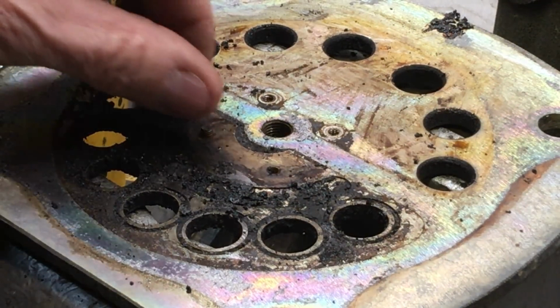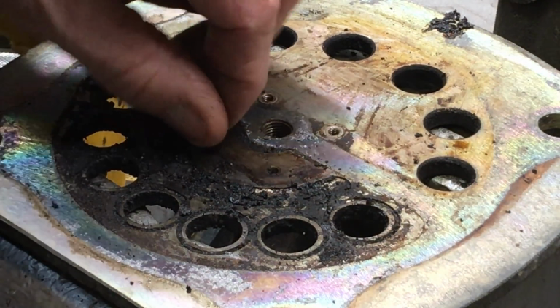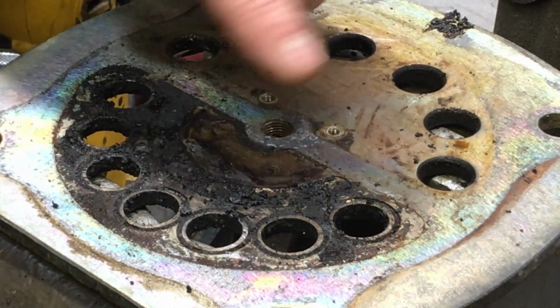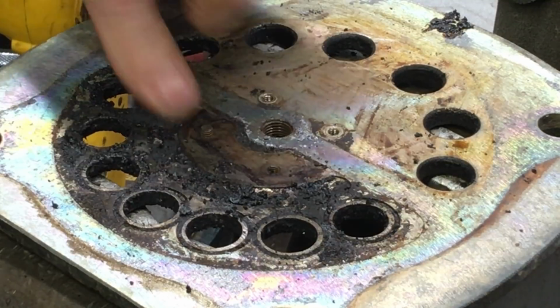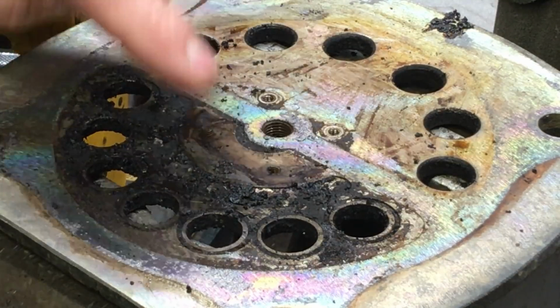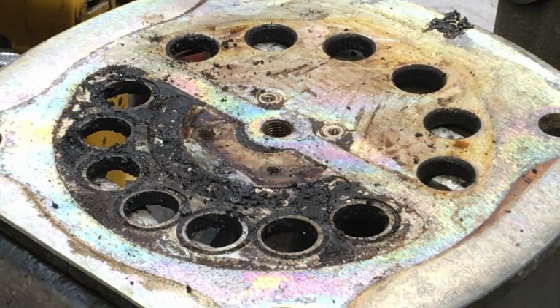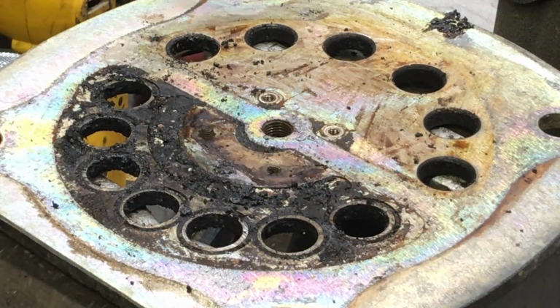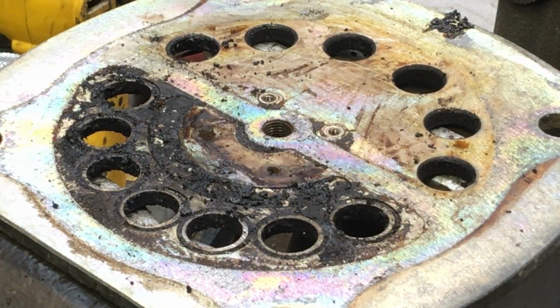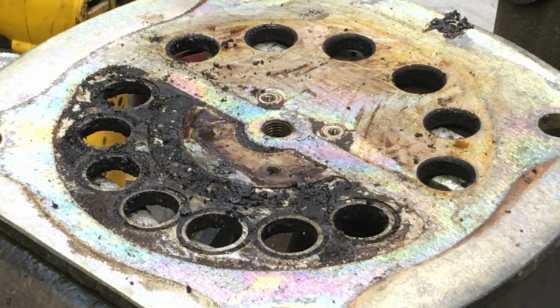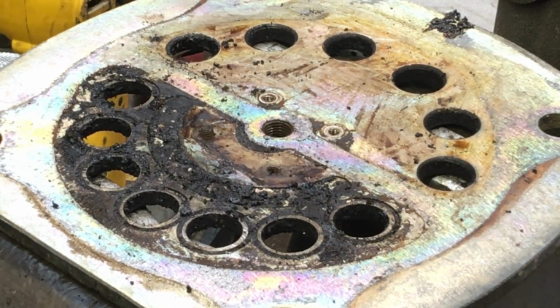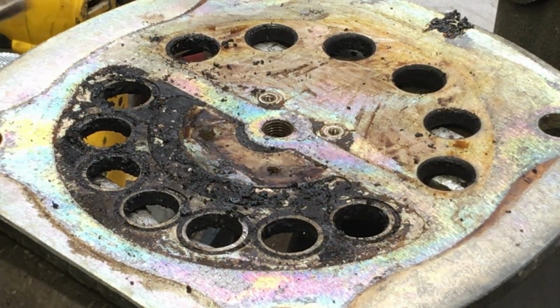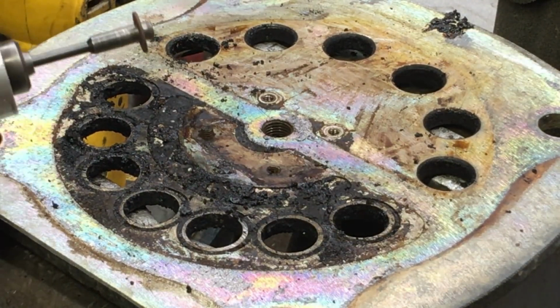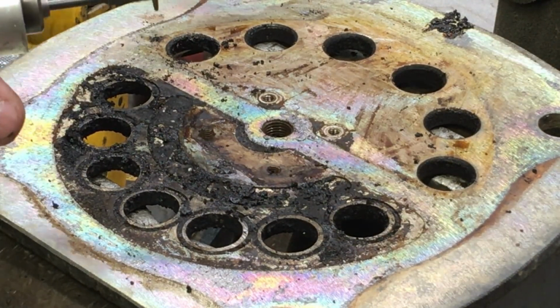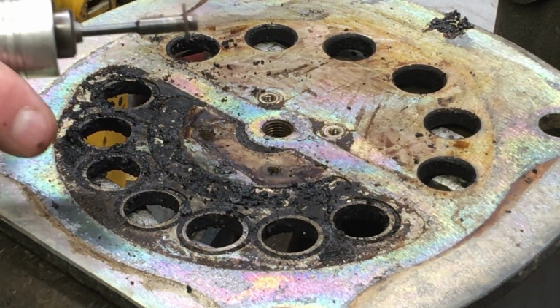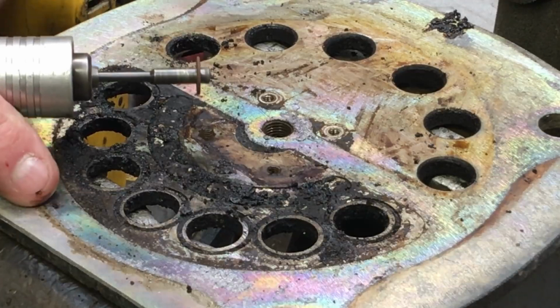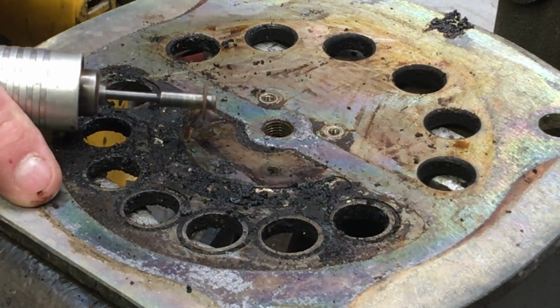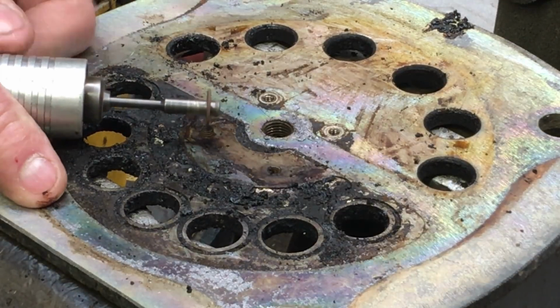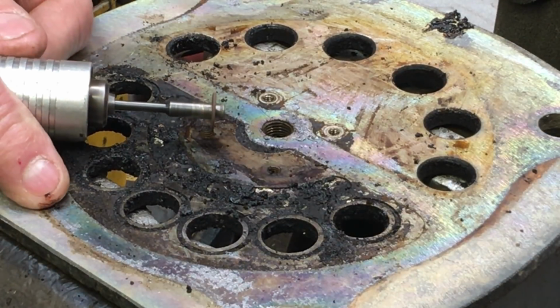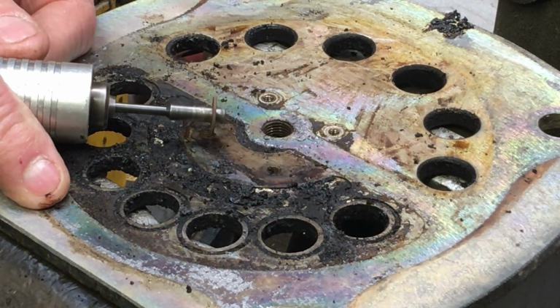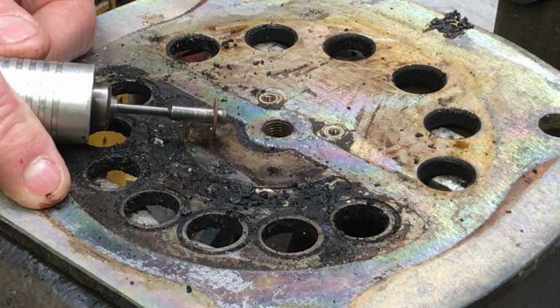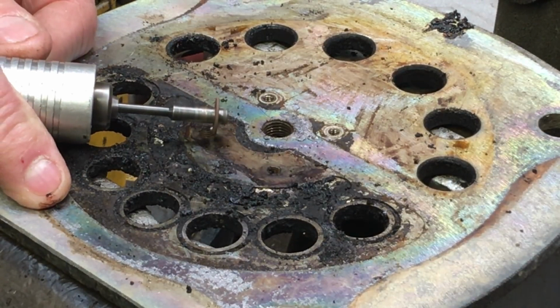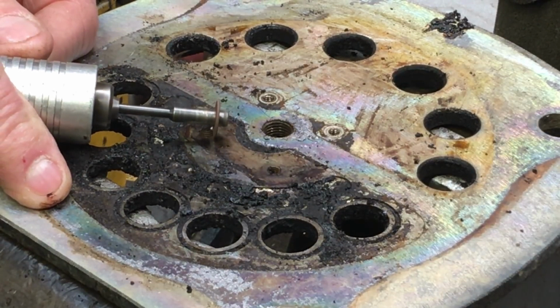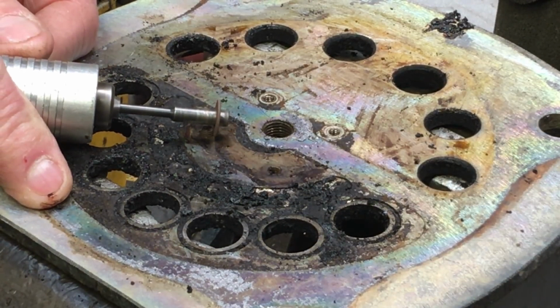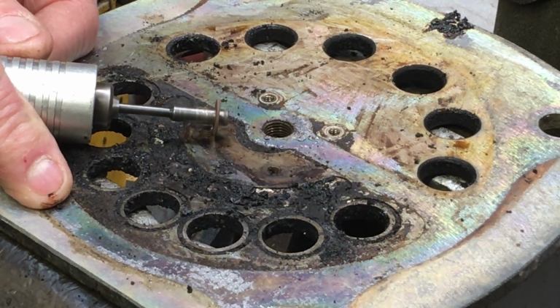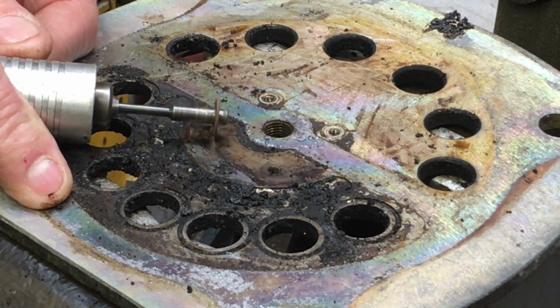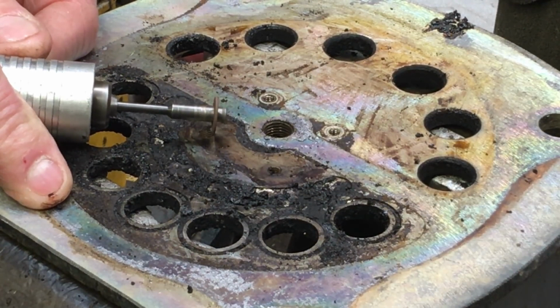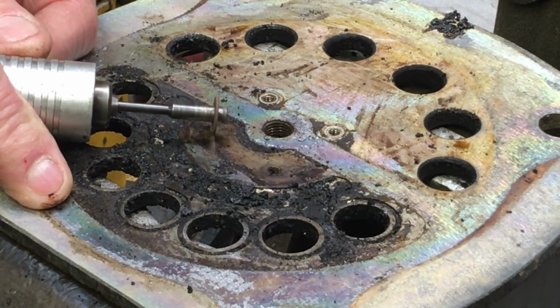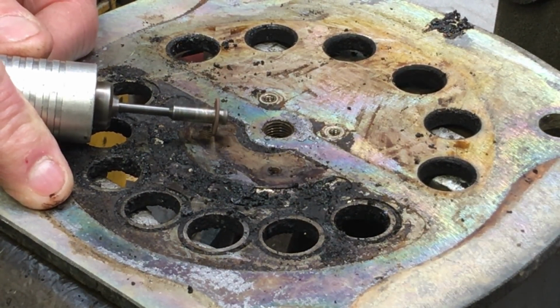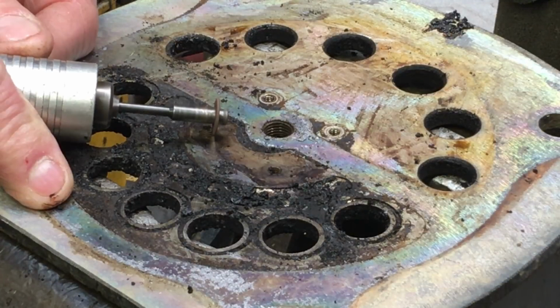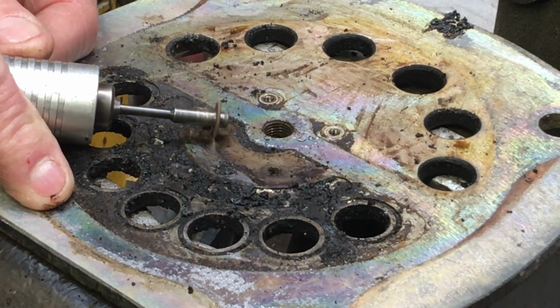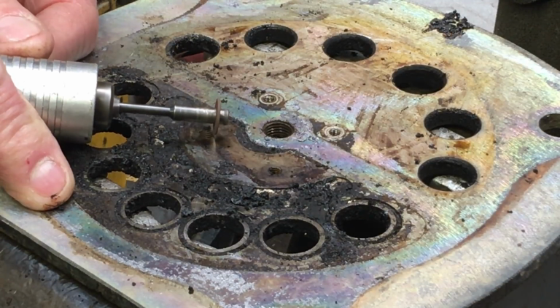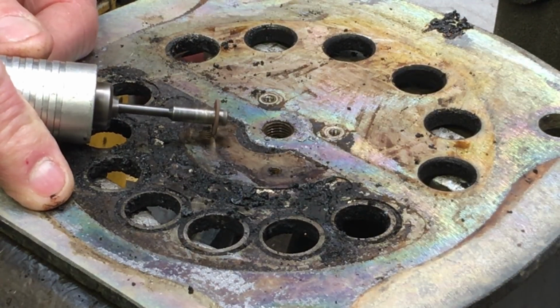Here's what's left of the bolt taking it apart — the head just twisted right off. So now I'm just grinding a couple of flat spots where I can get on it with some vise grips. I'll have to end up heating this one up a little bit and then it comes up.